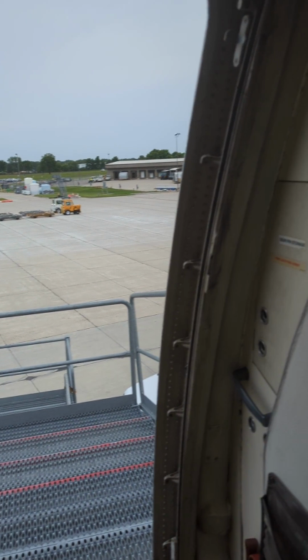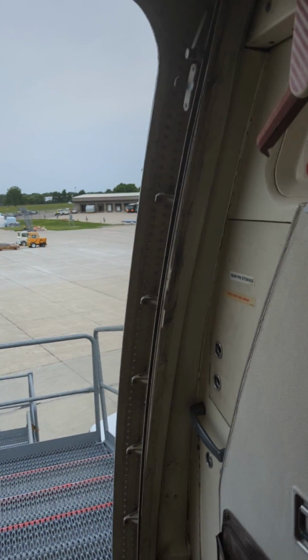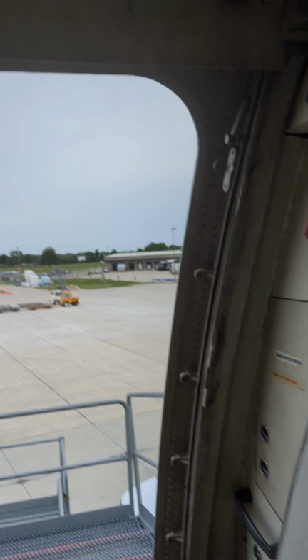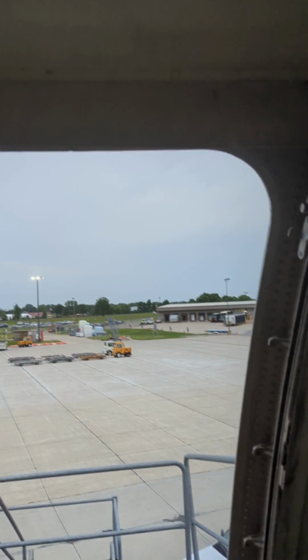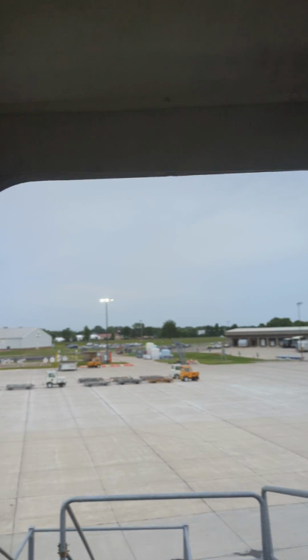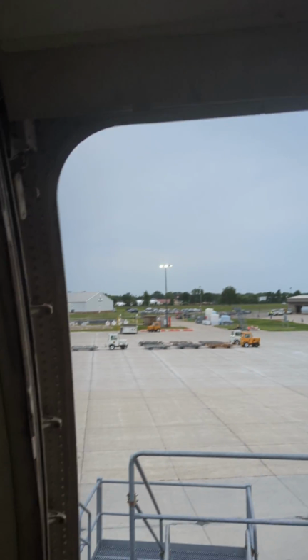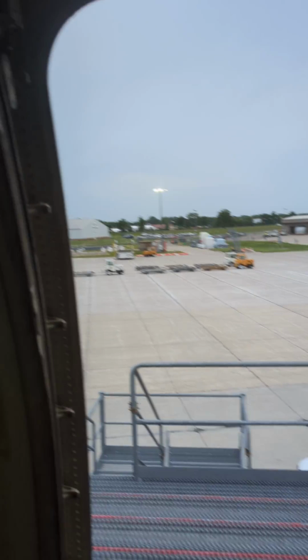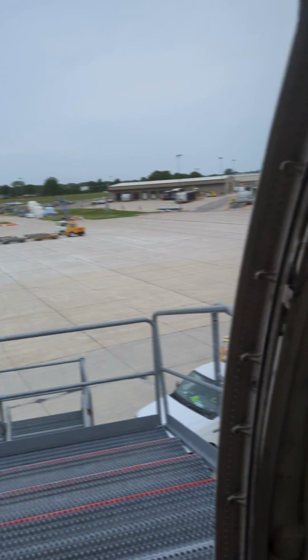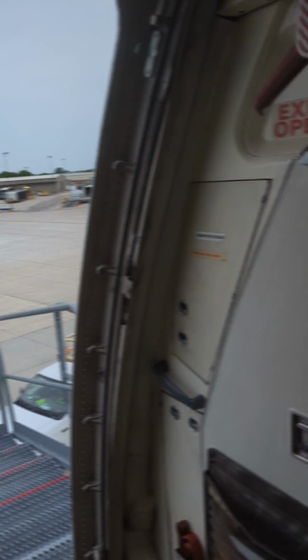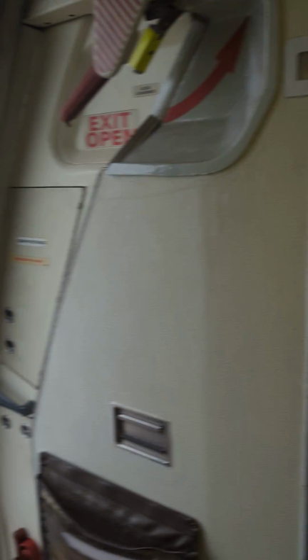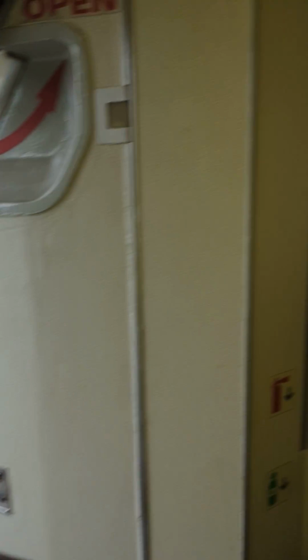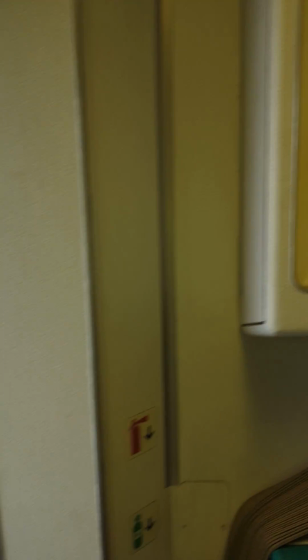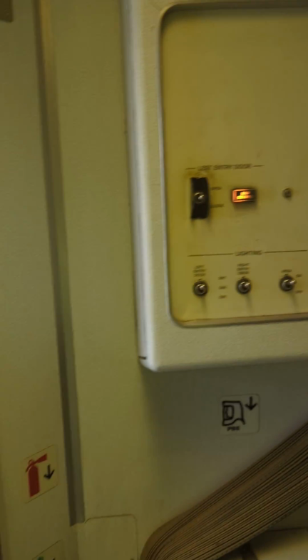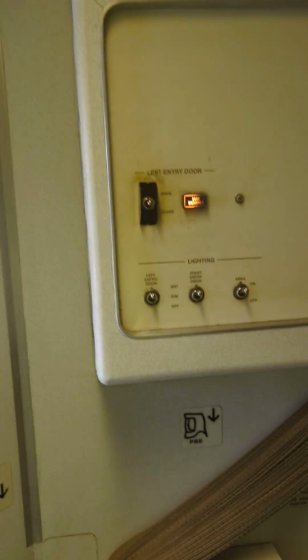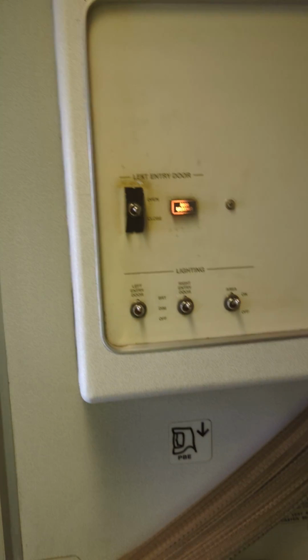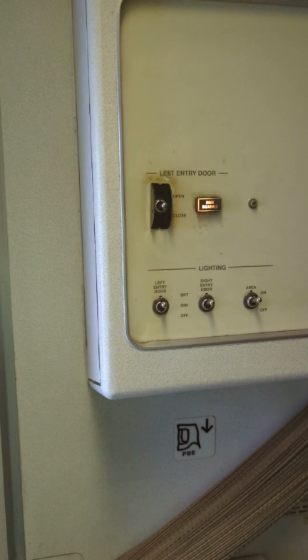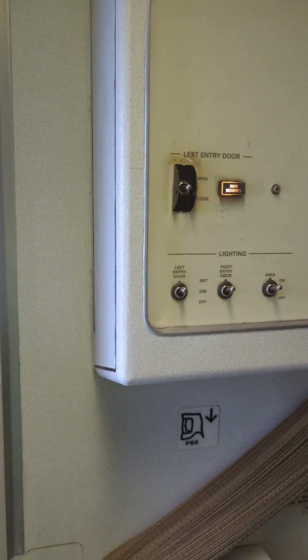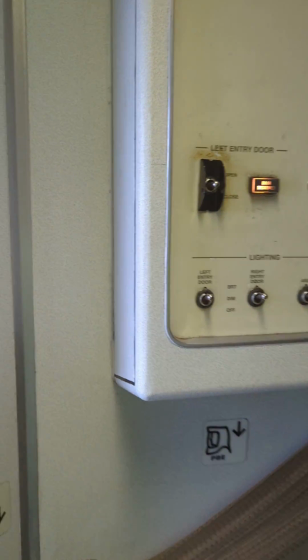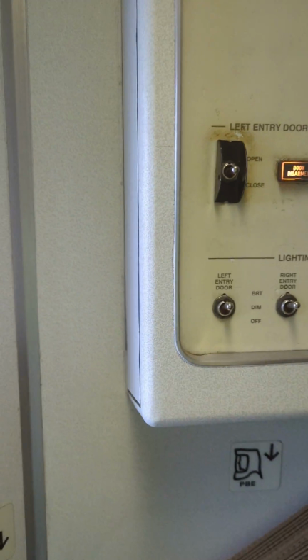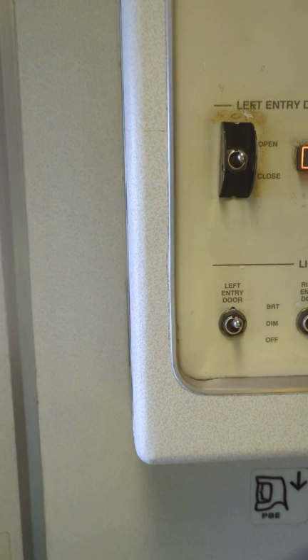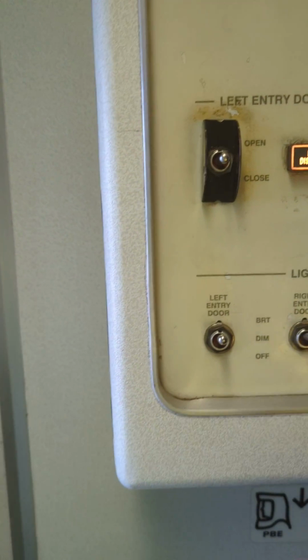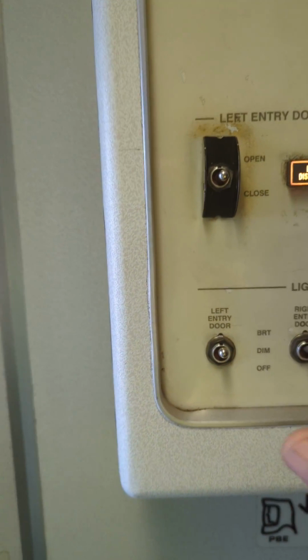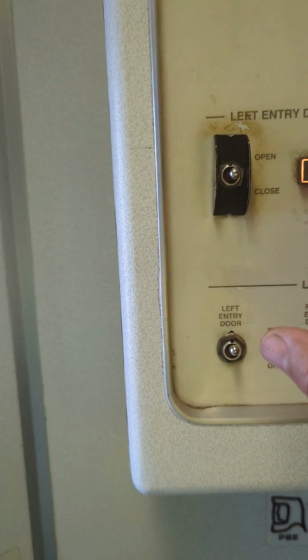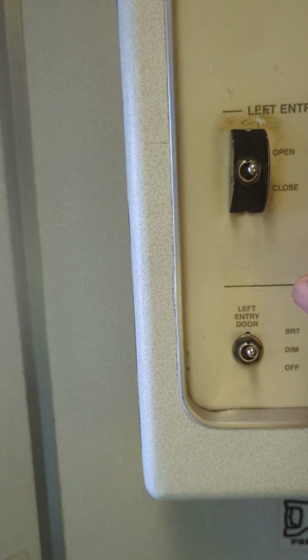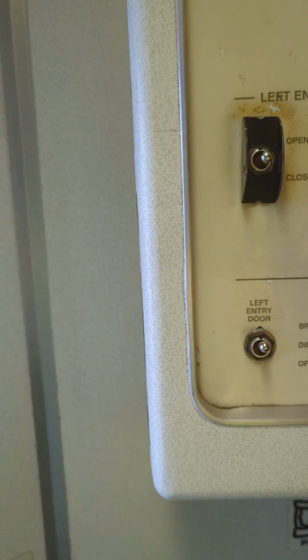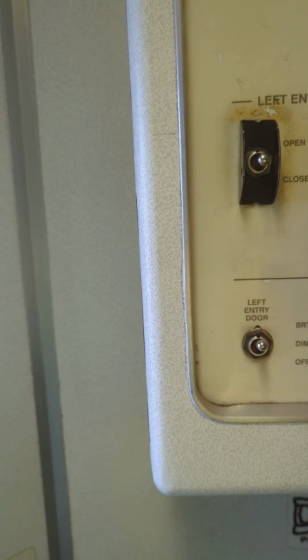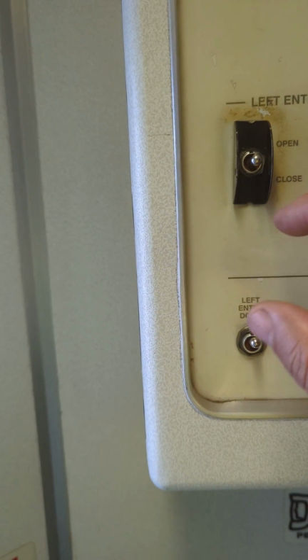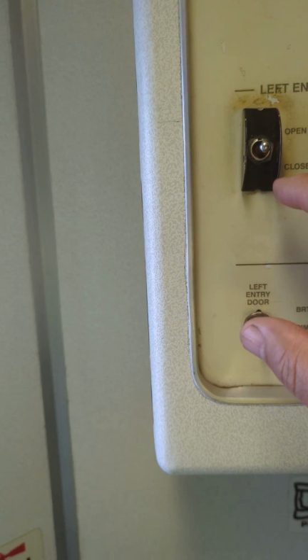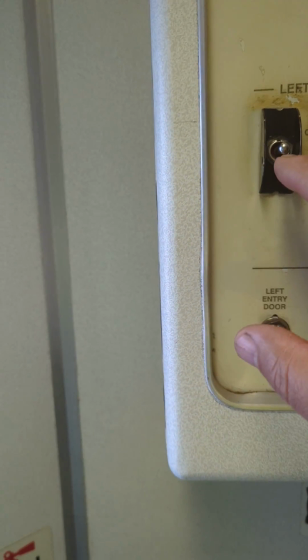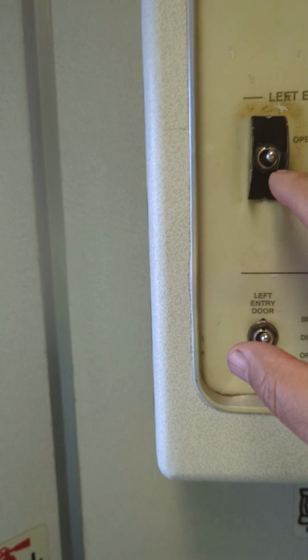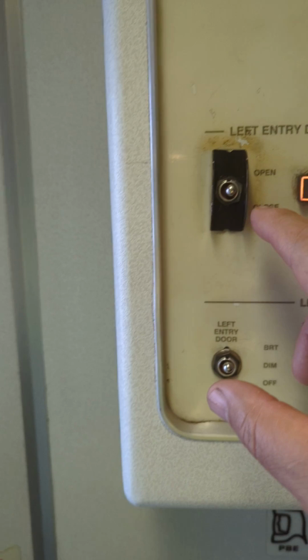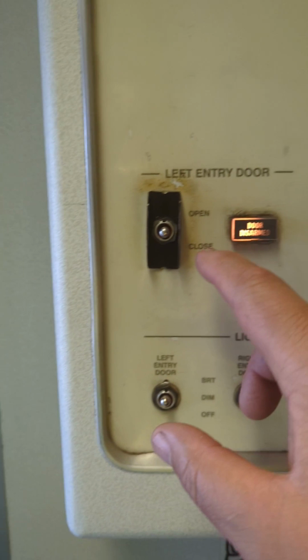It's an automatically driven door. The control panel is located right here. As you can see, you have the door light here, and open and close.